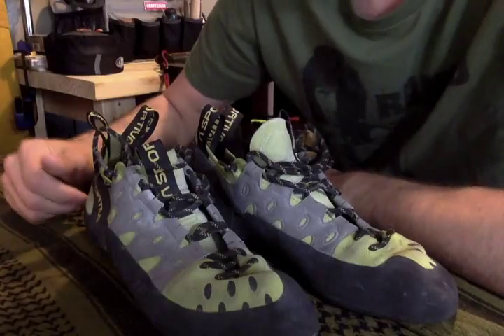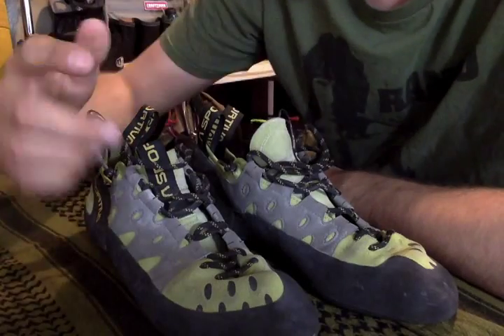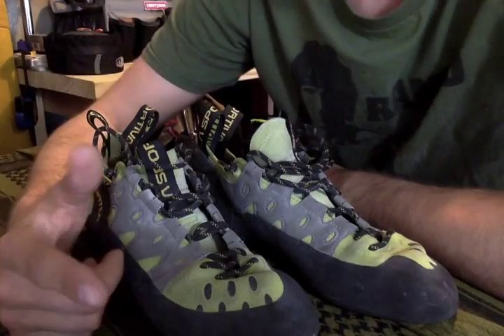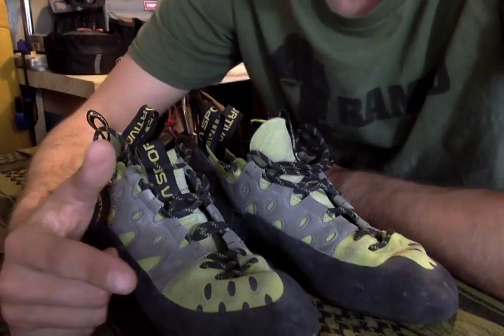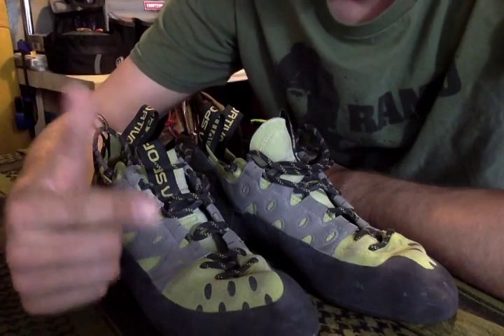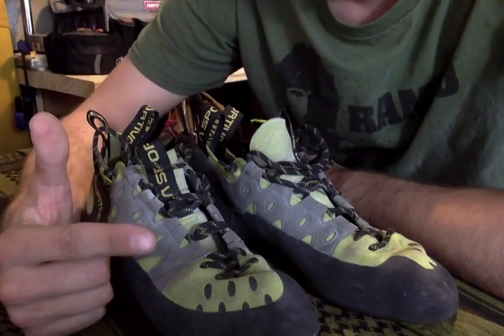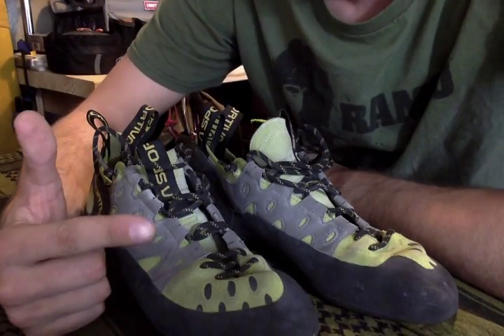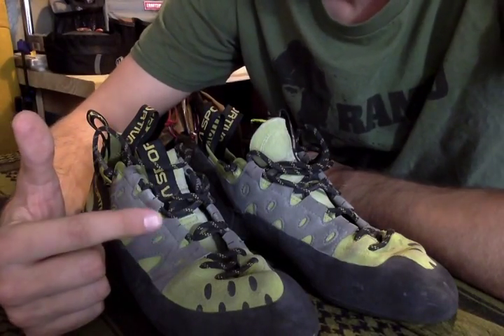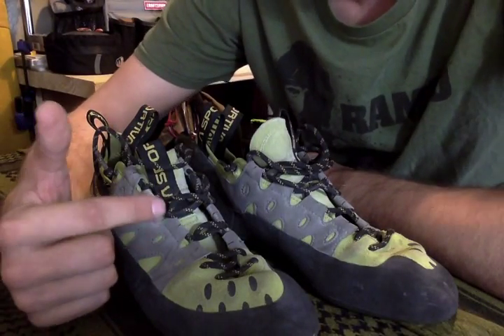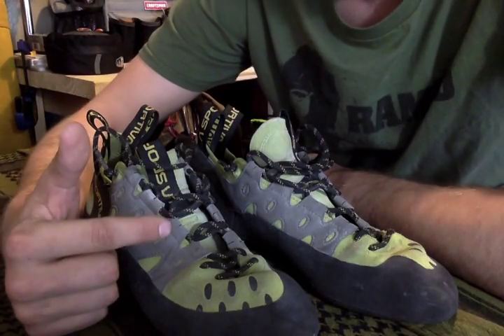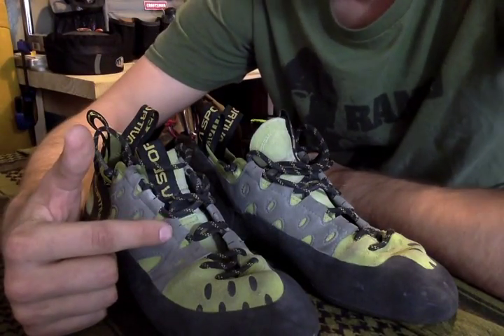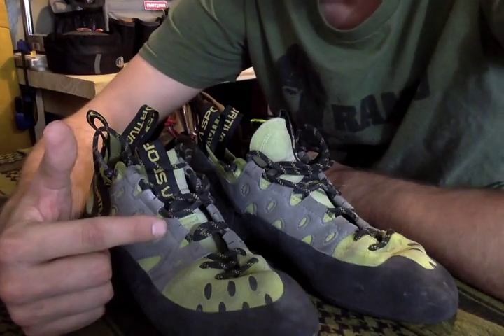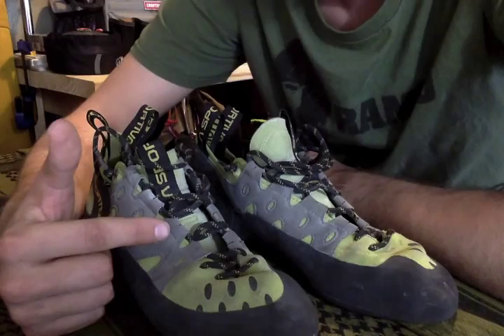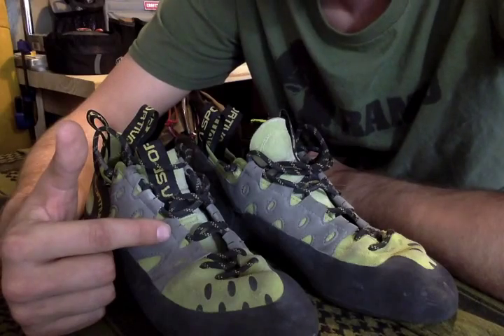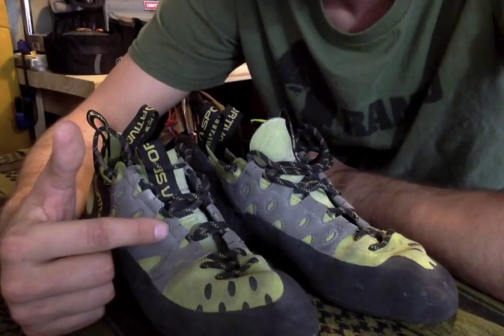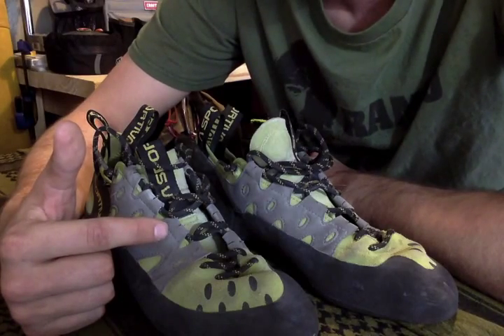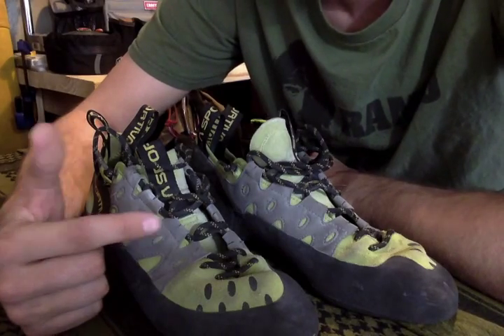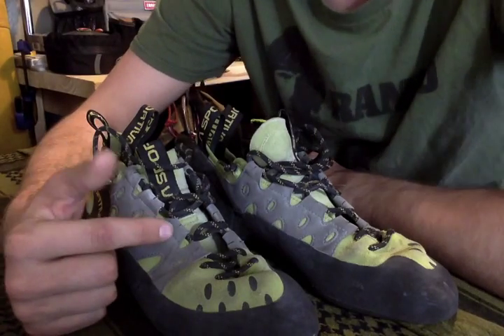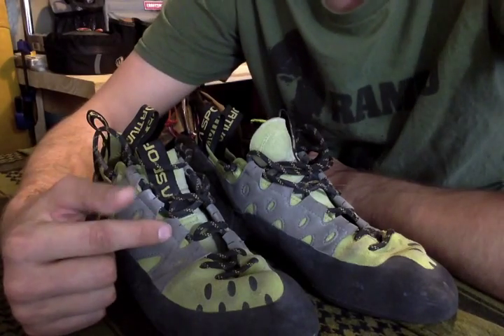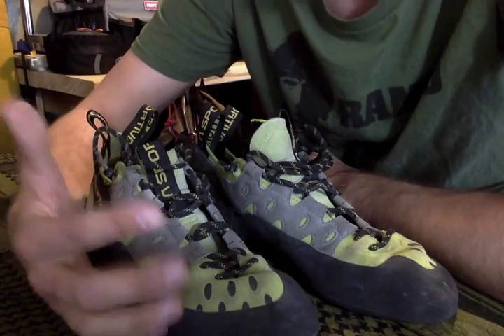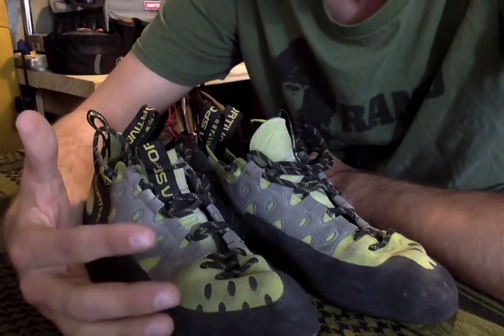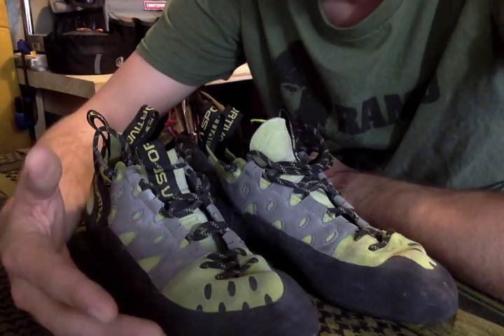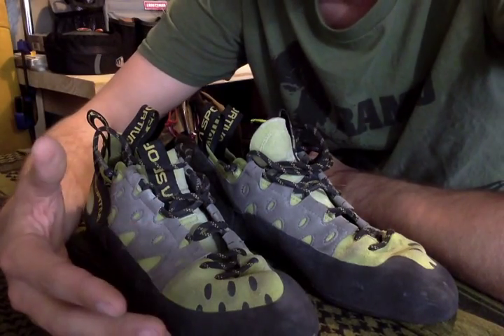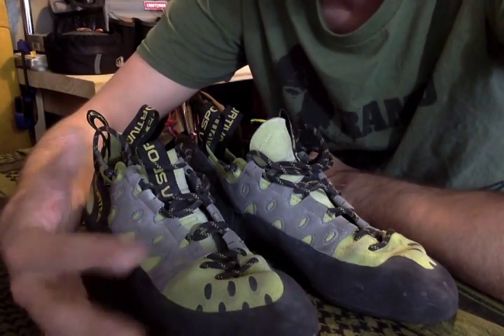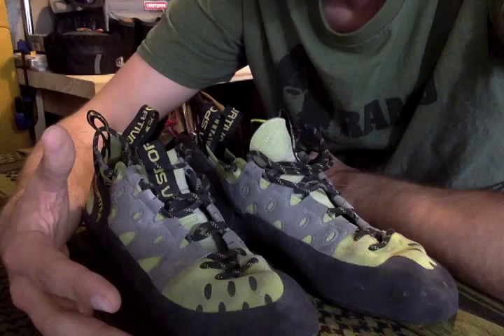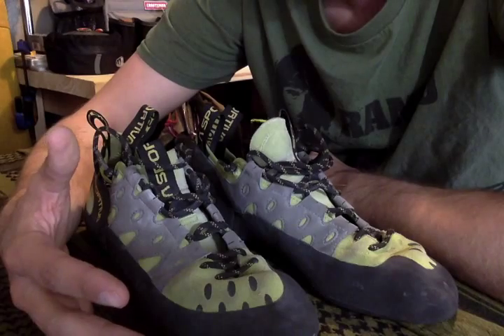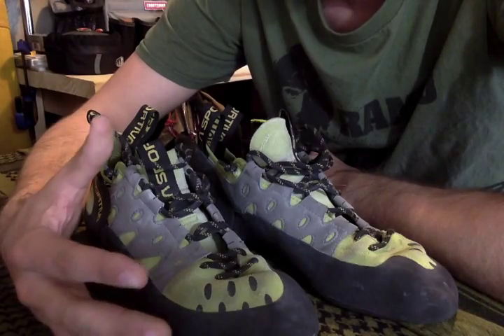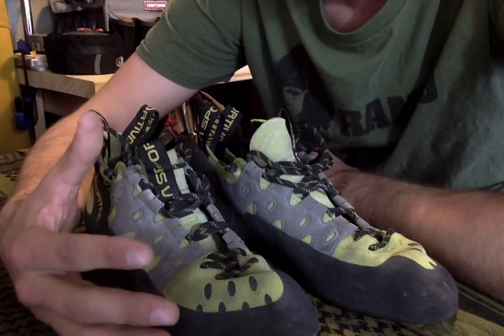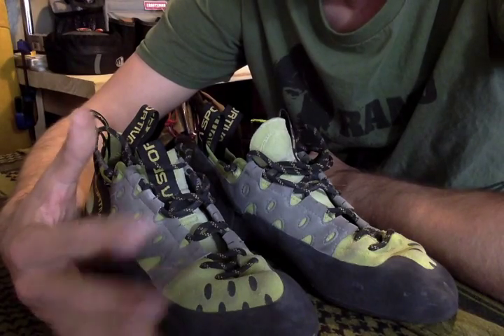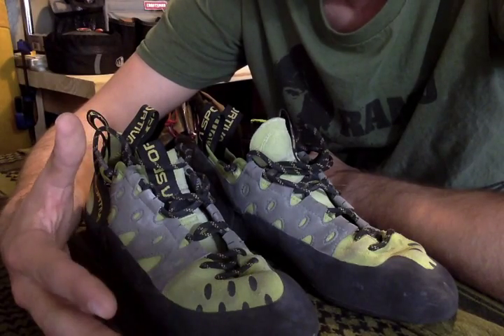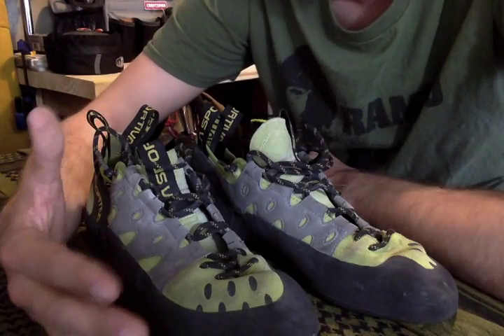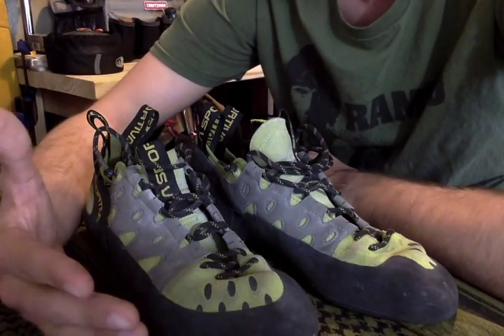What's up Gearholics out there? I got a new review for you guys. Today I'm going to be covering the La Sportiva Tarantulas. These are obviously made by La Sportiva, which is a climbing company, and these are obviously climbing shoes.